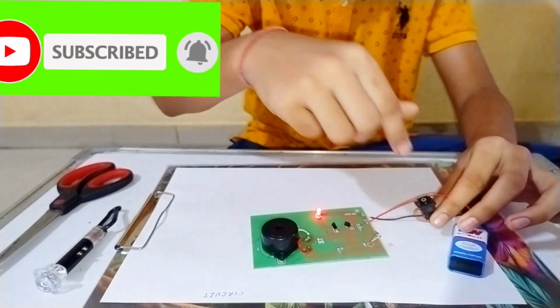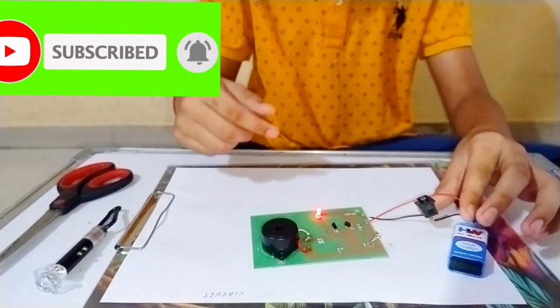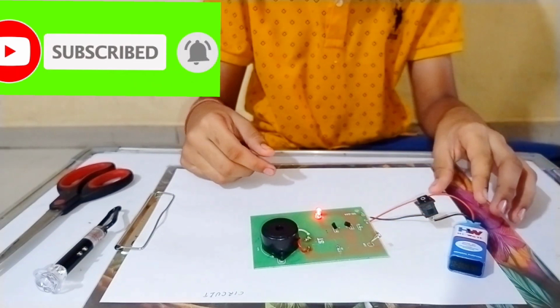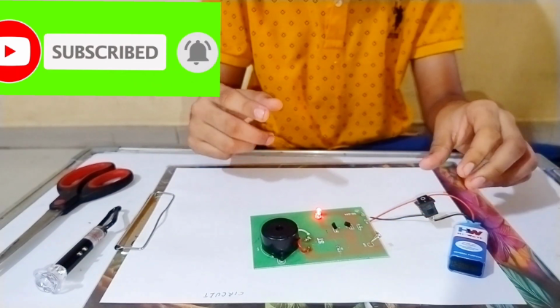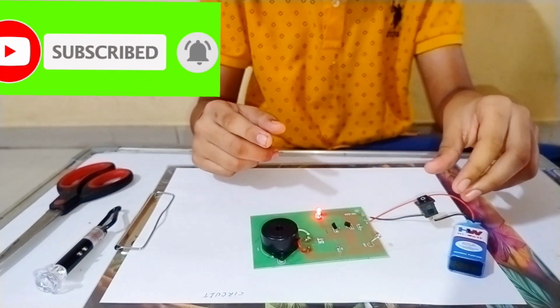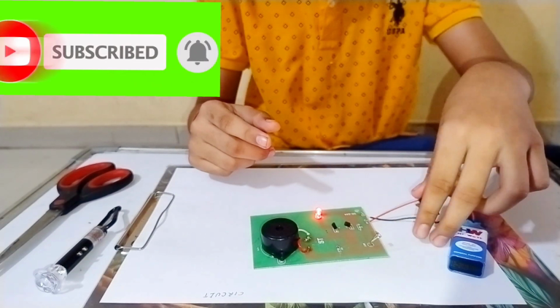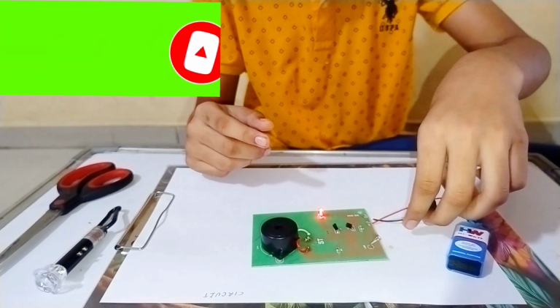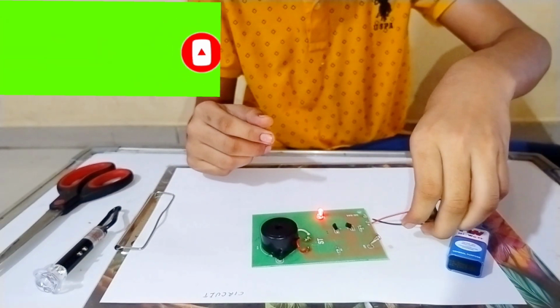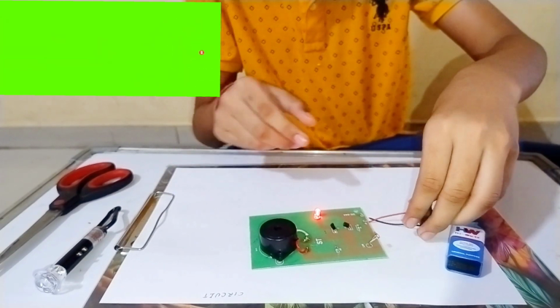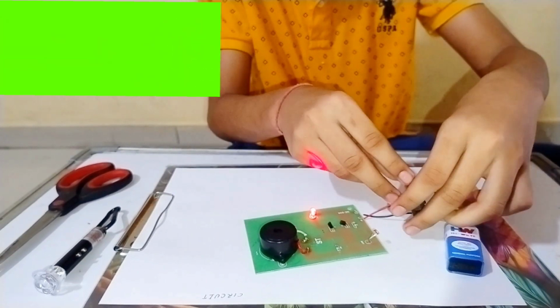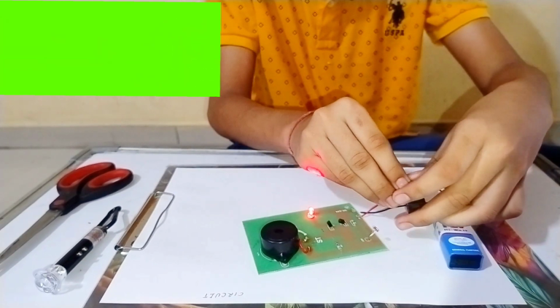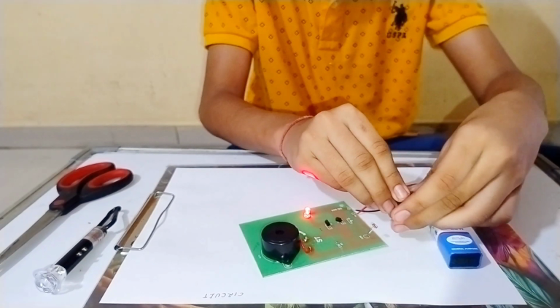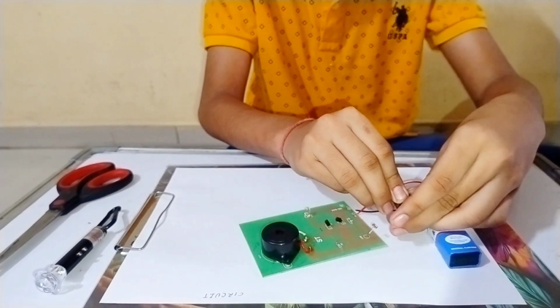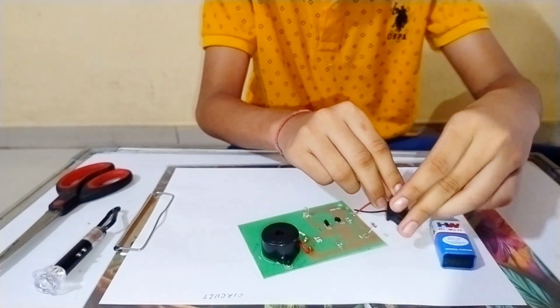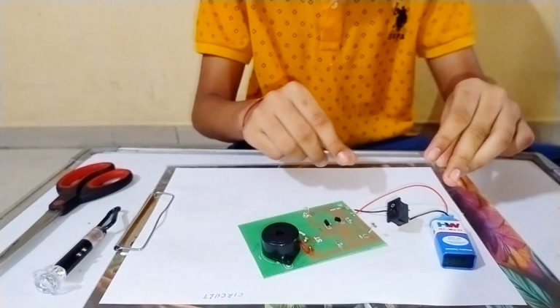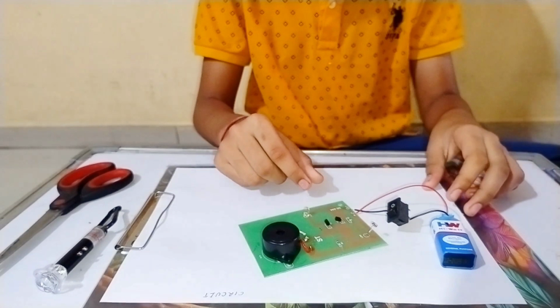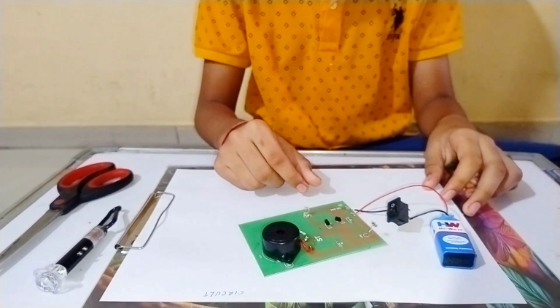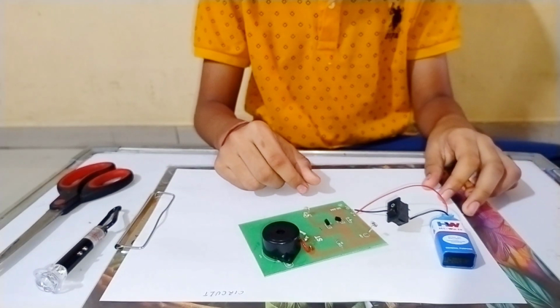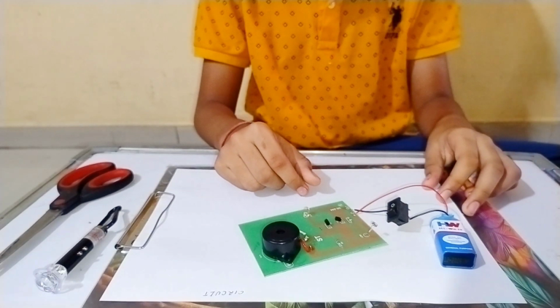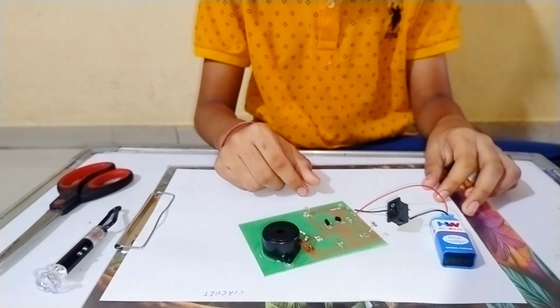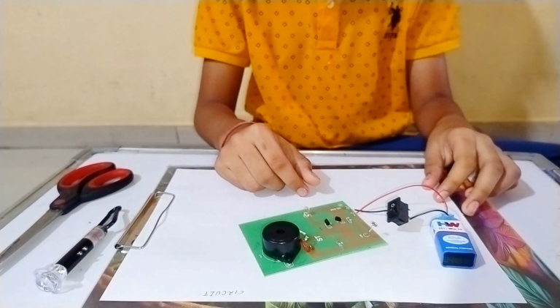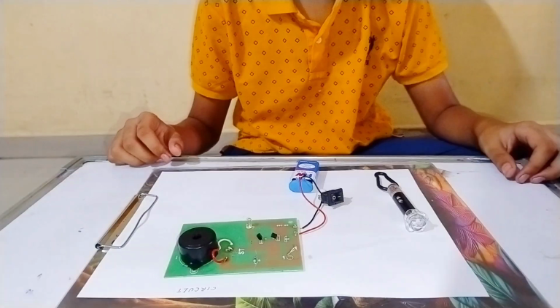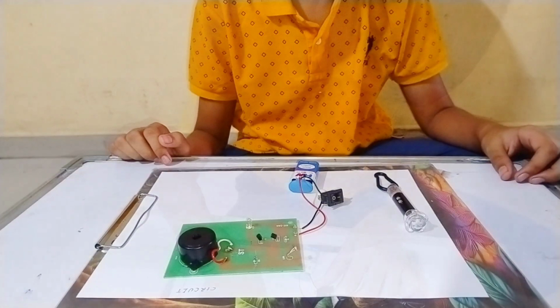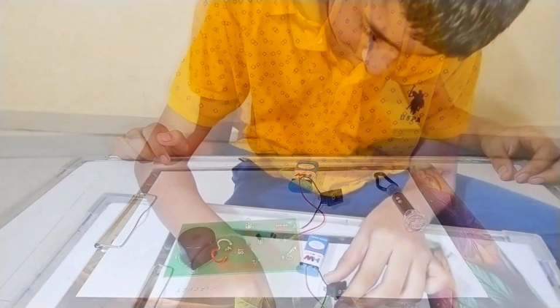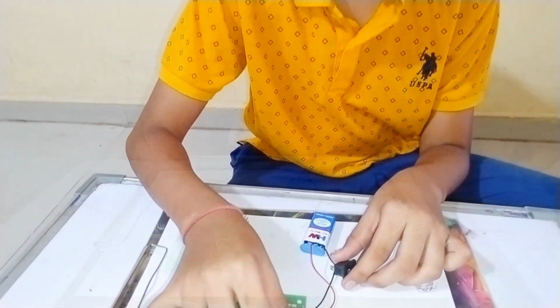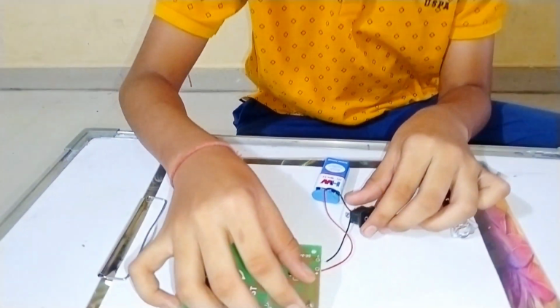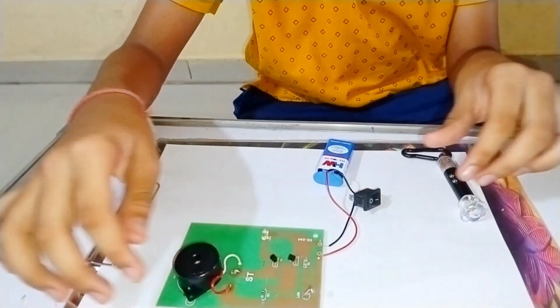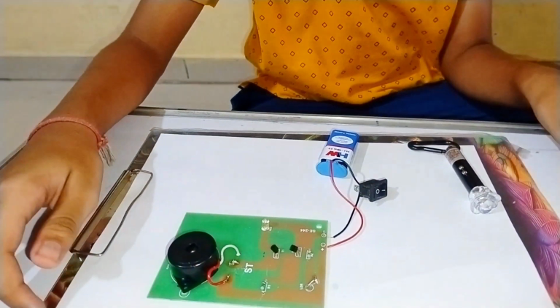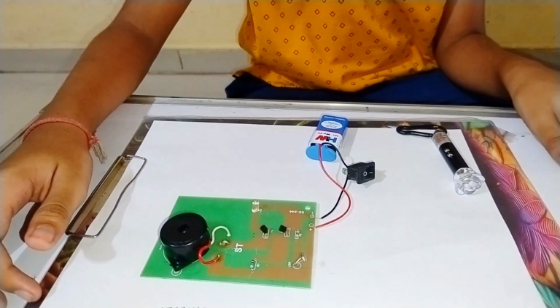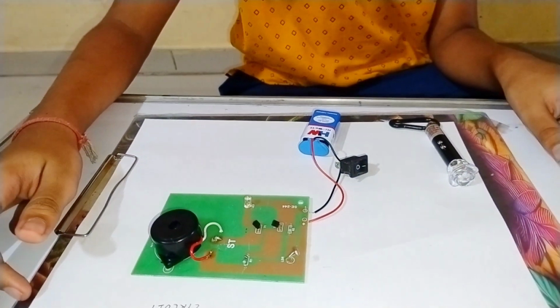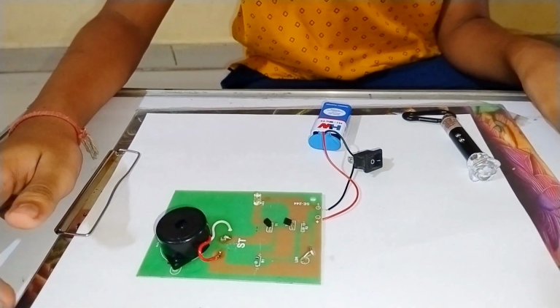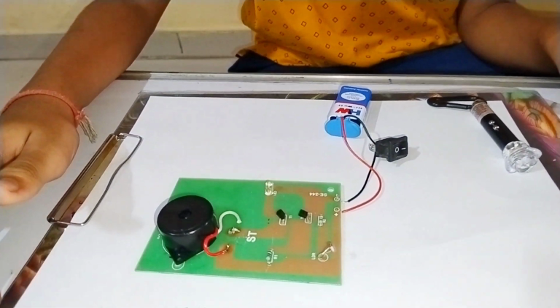Wow, it's working! Now let's put the laser light. Our connection is ready — have a look.